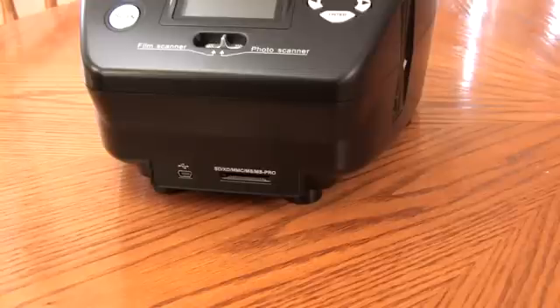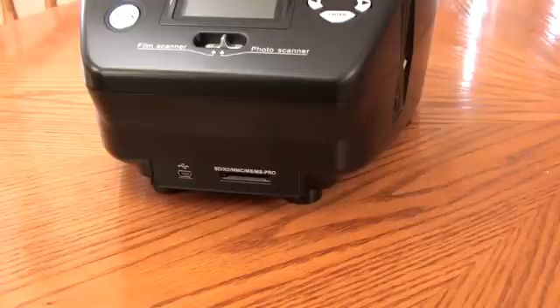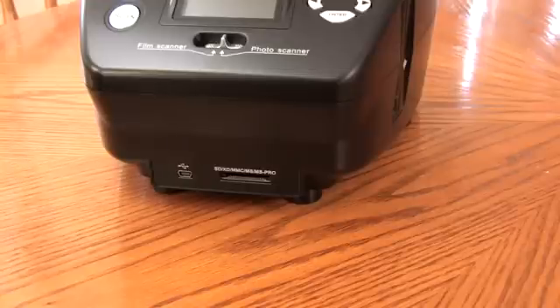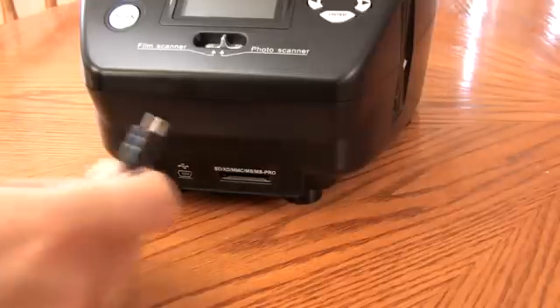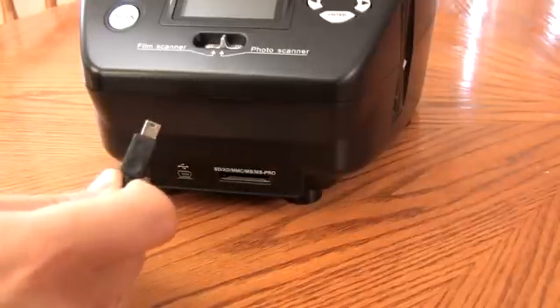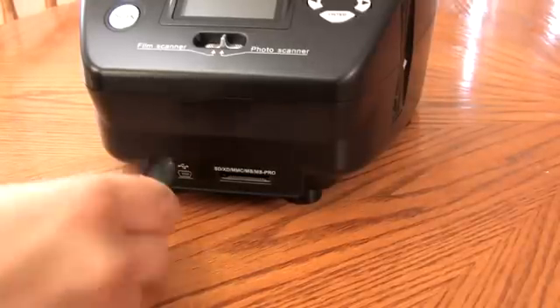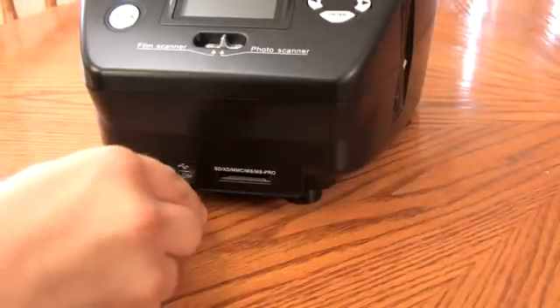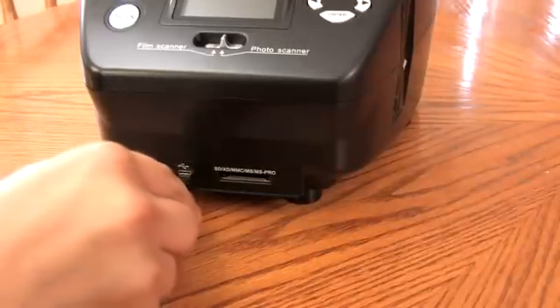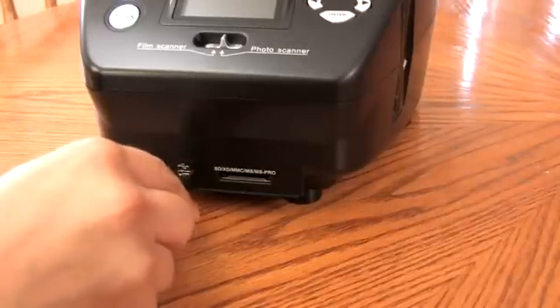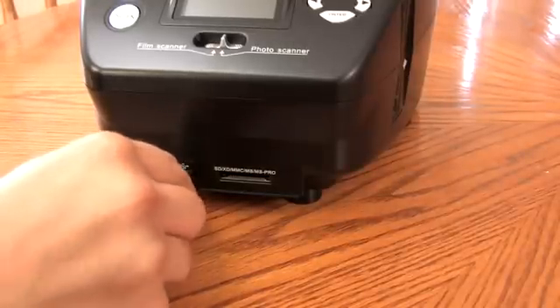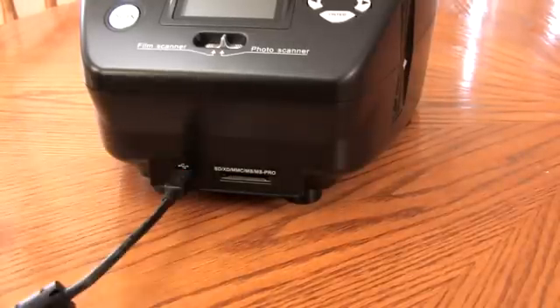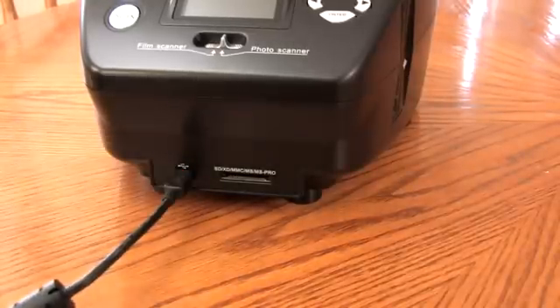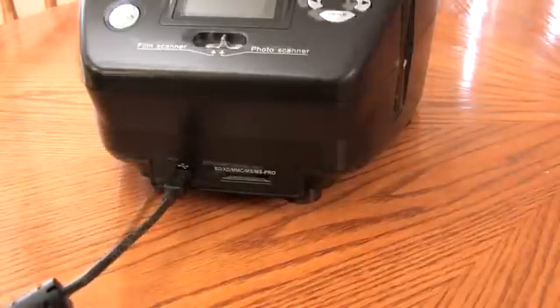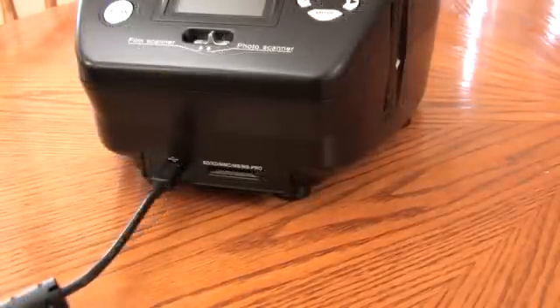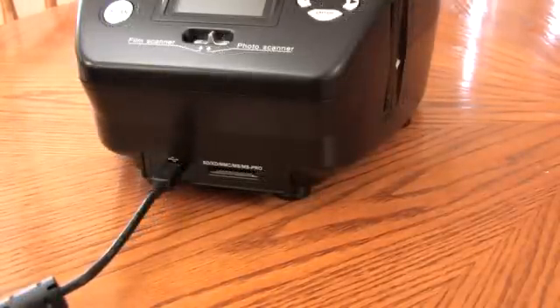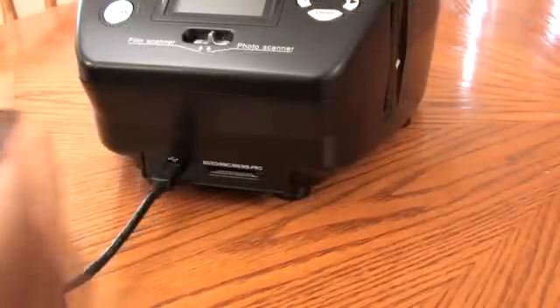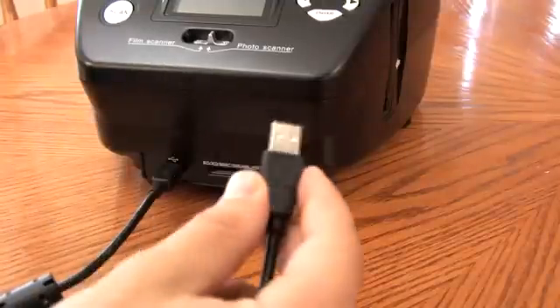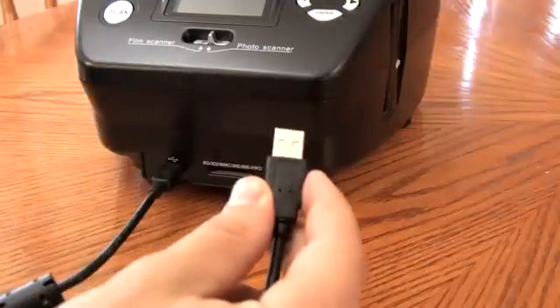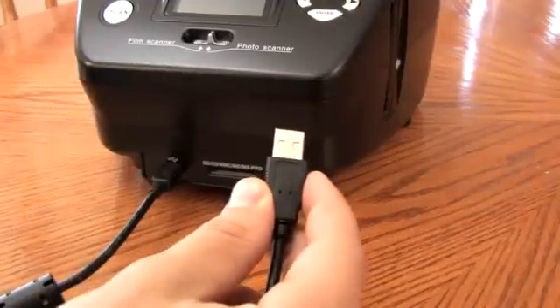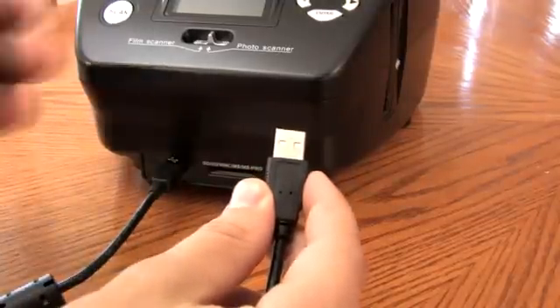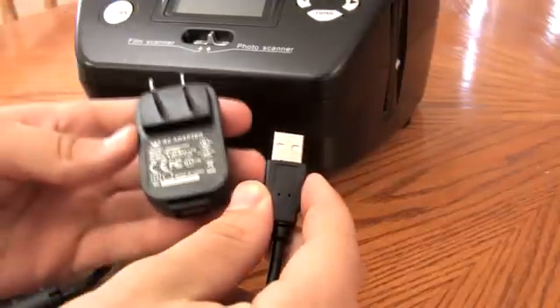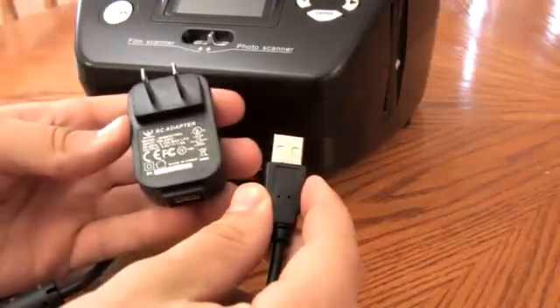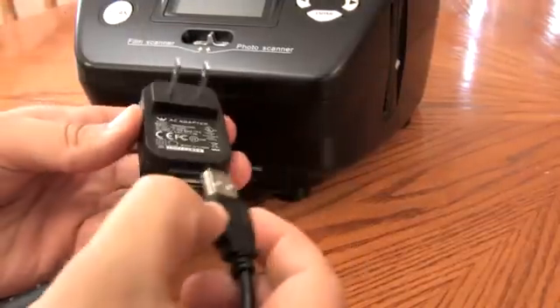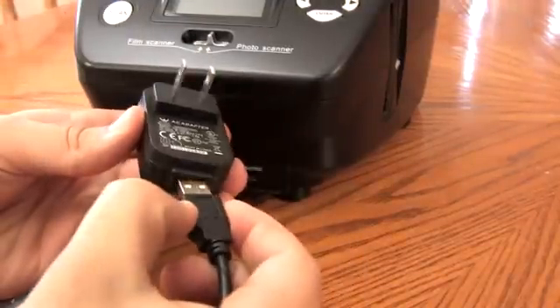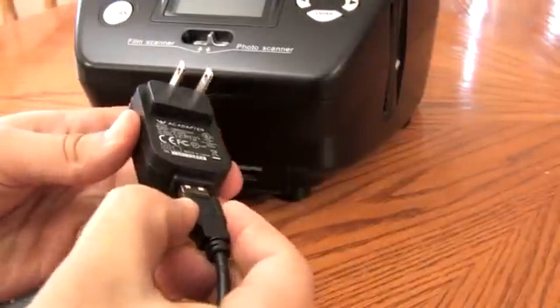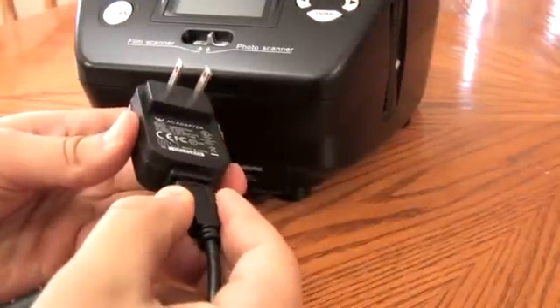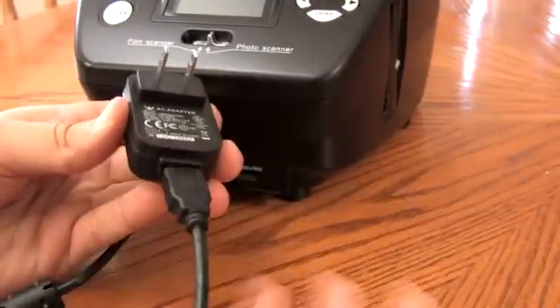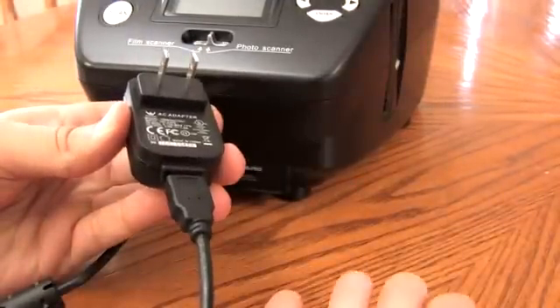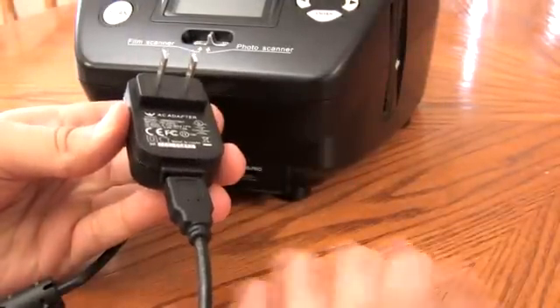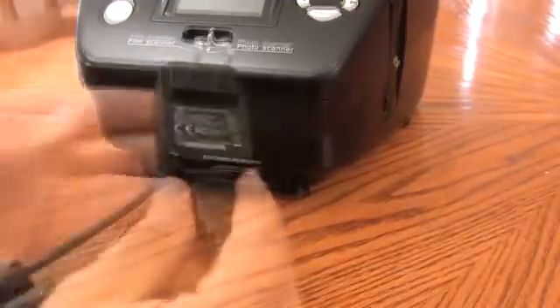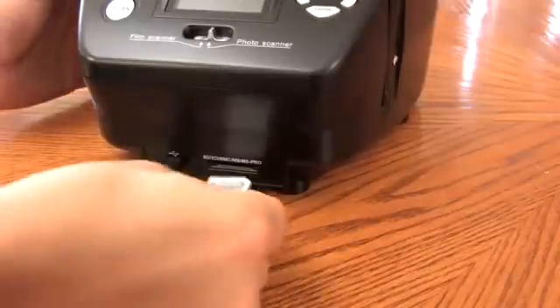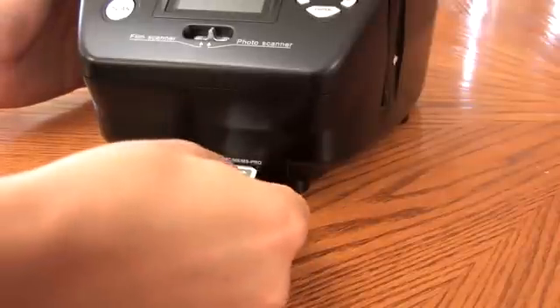First, plug your USB into the USB port. The power supply for the scanner either comes from the computer through the USB port or through the AC adapter. The next step is to insert your SD card.